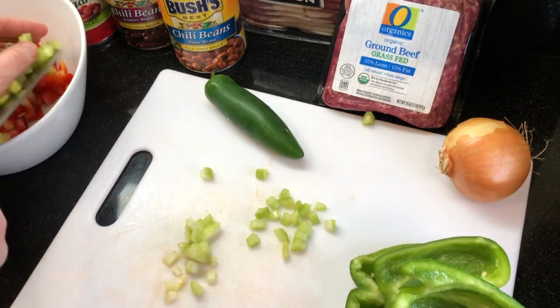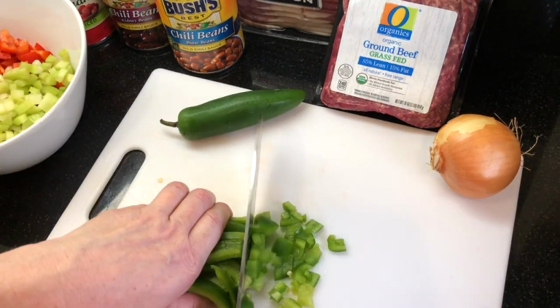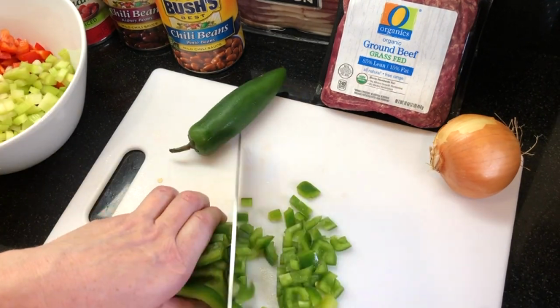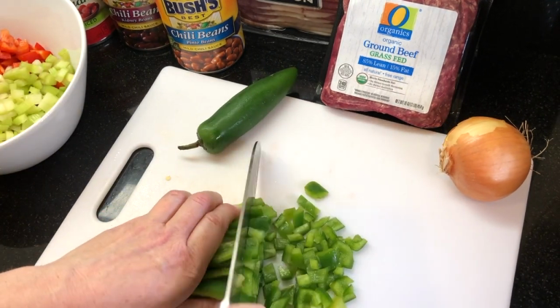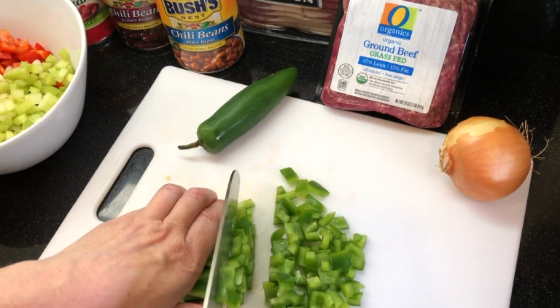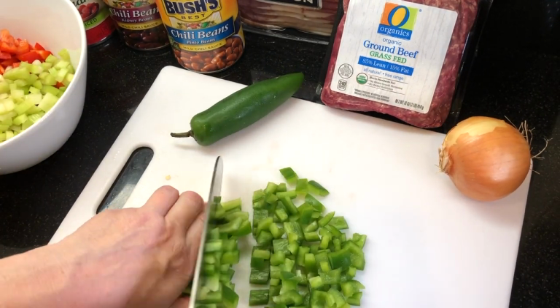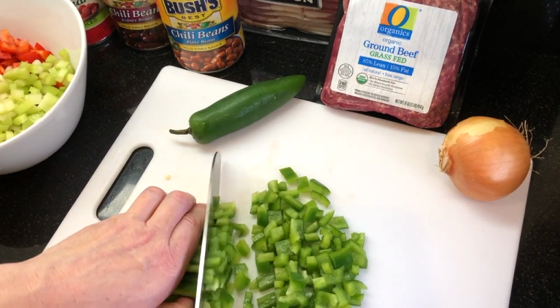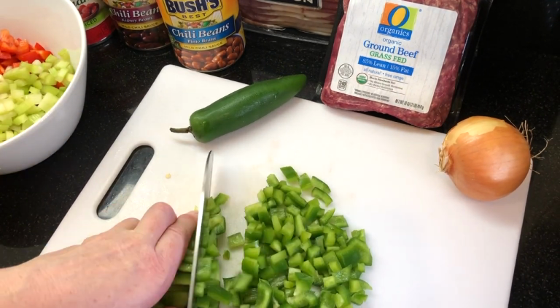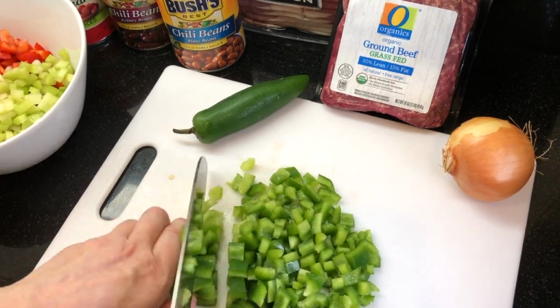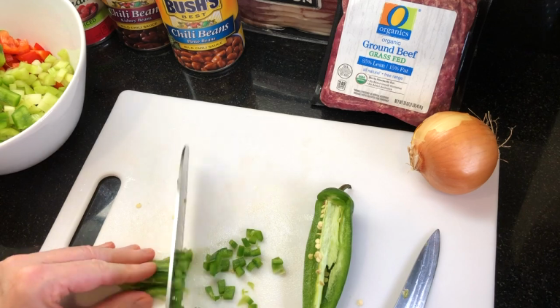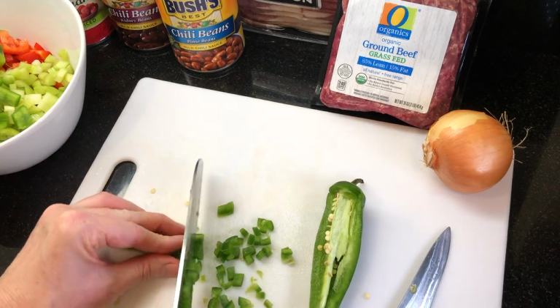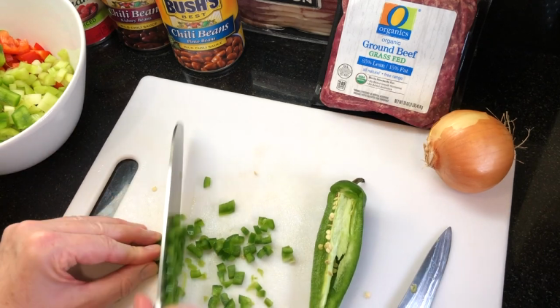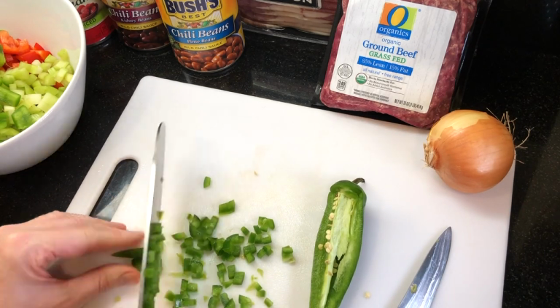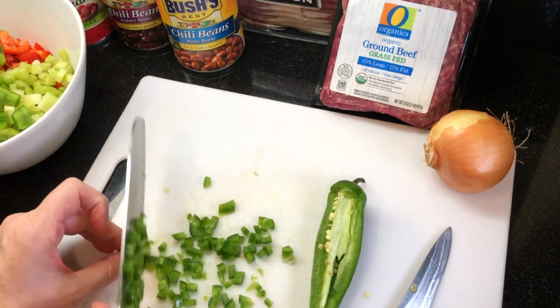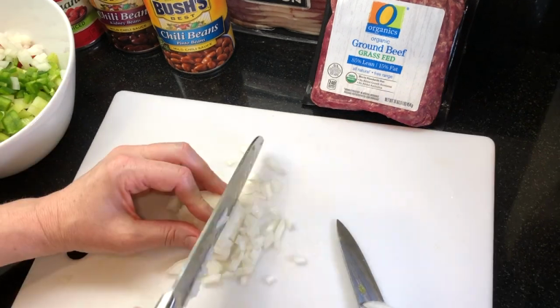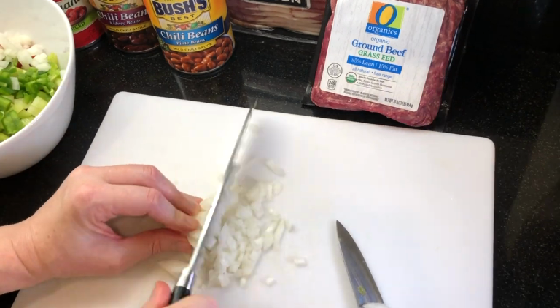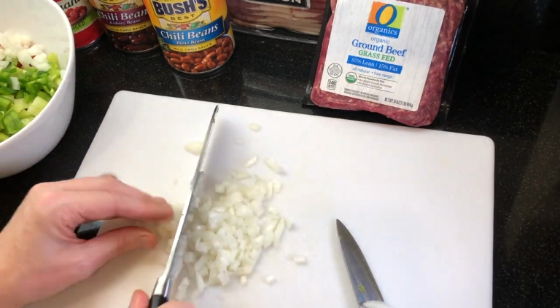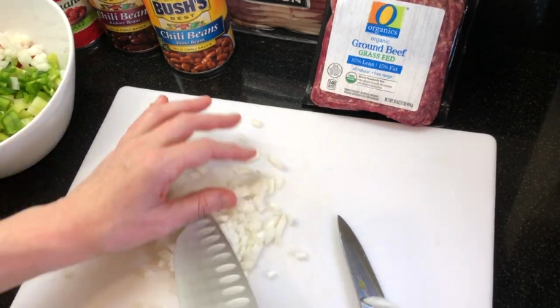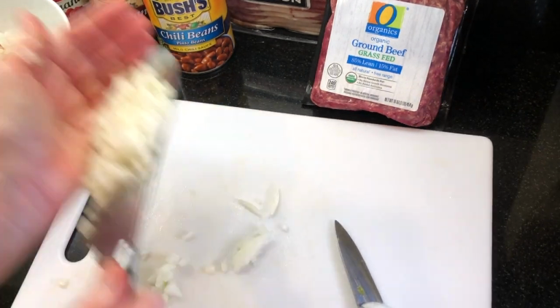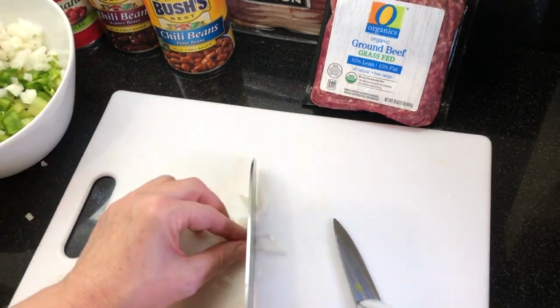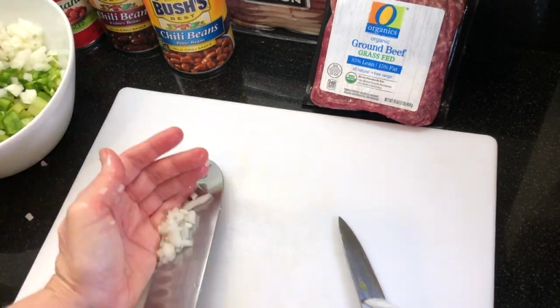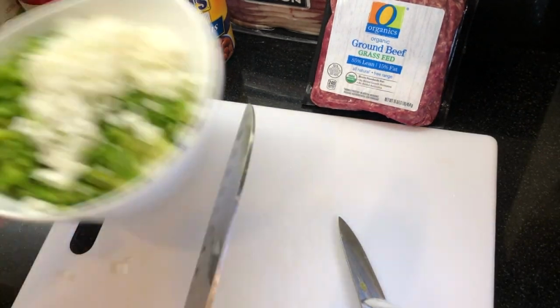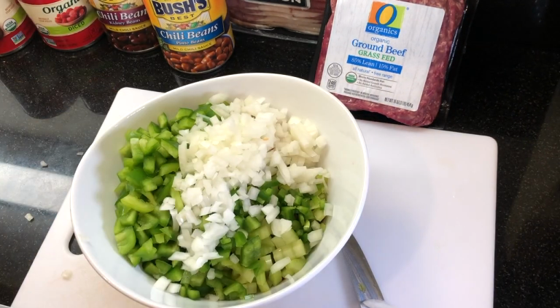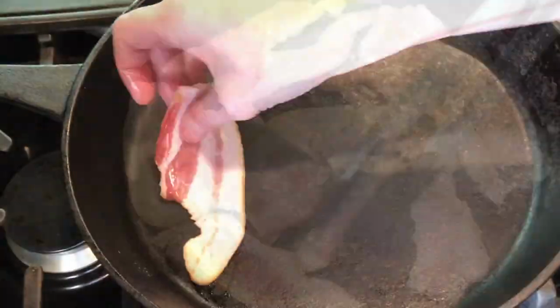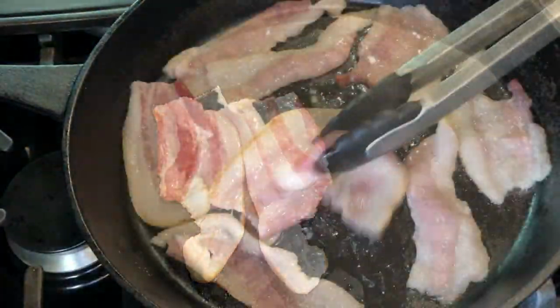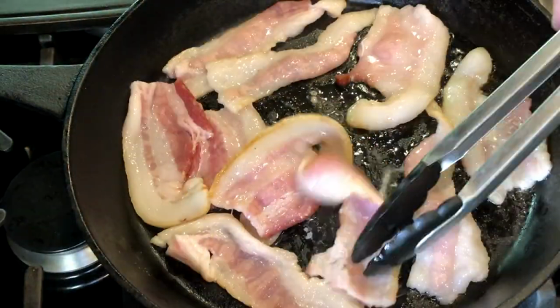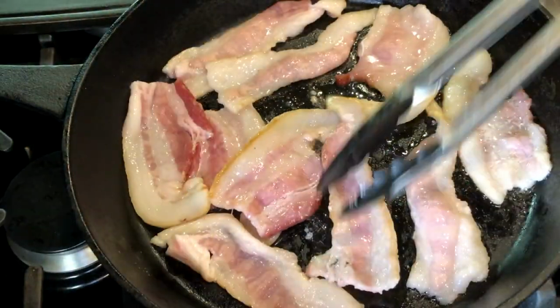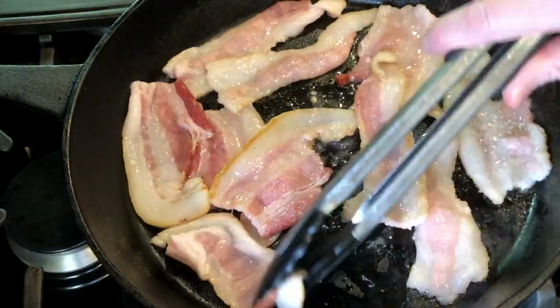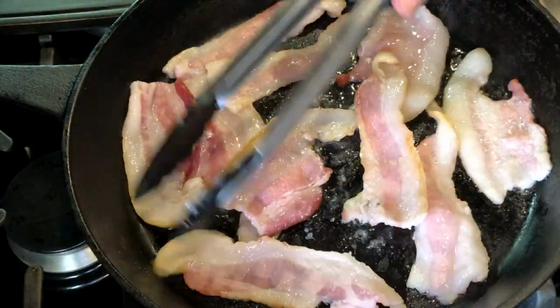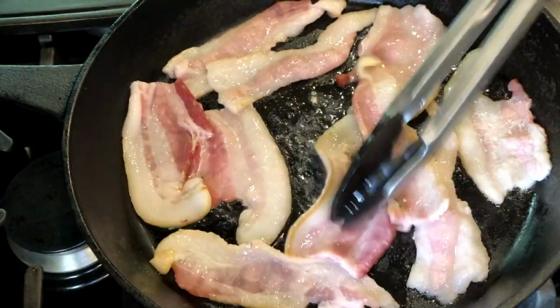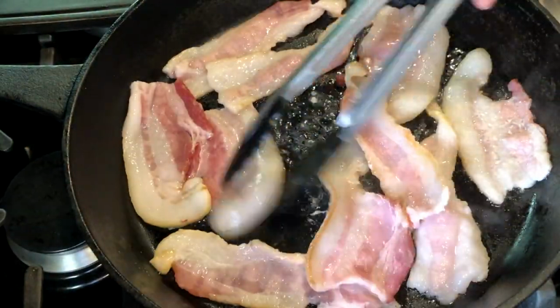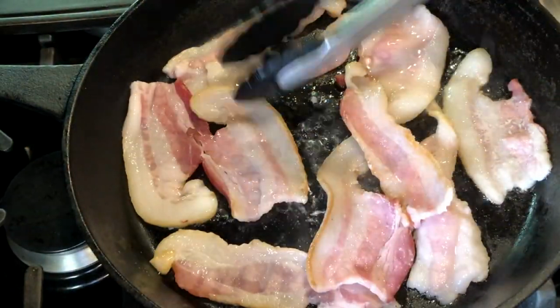Start by dicing two peppers — I'm using one red and one green pepper — three ribs of celery, a half of a jalapeño, and one small onion. You're going to want to have all of this ready to sauté after the bacon is done.